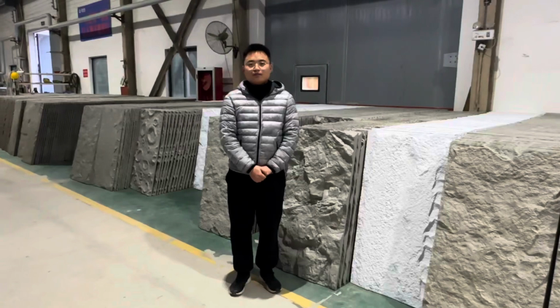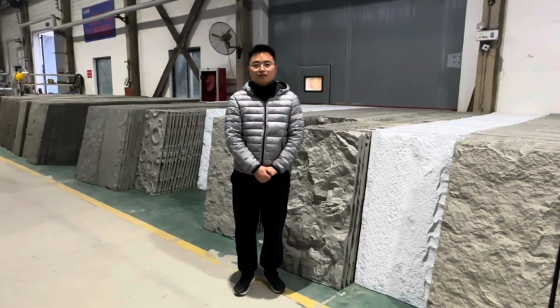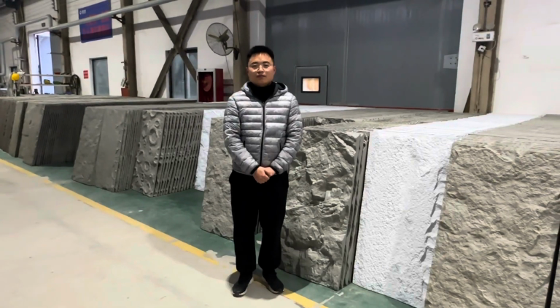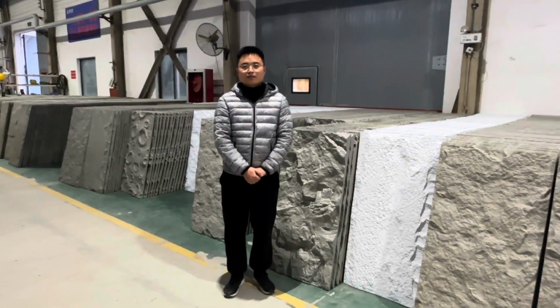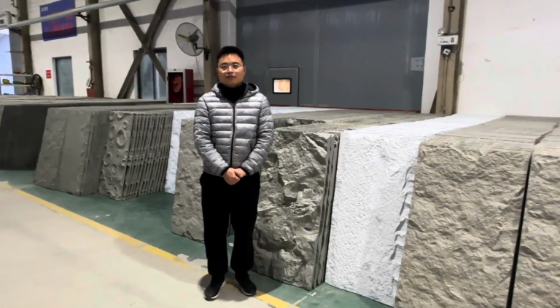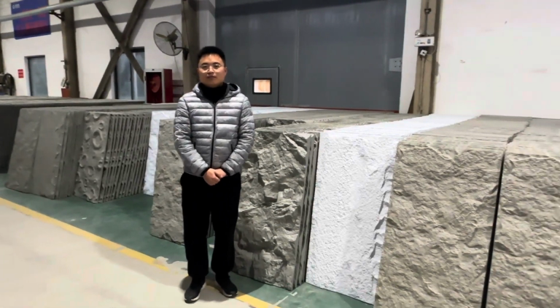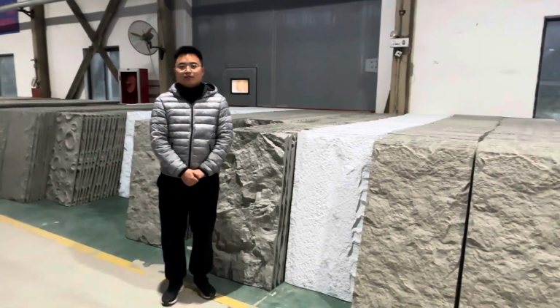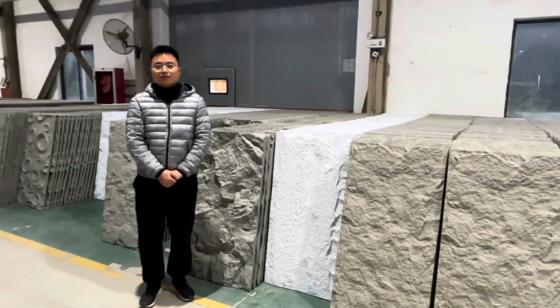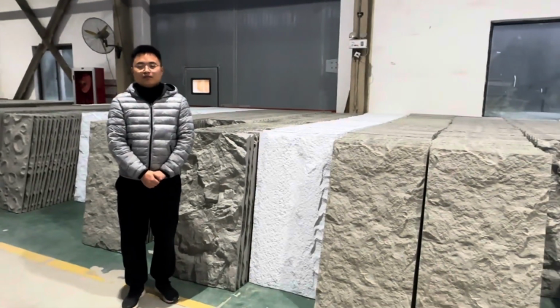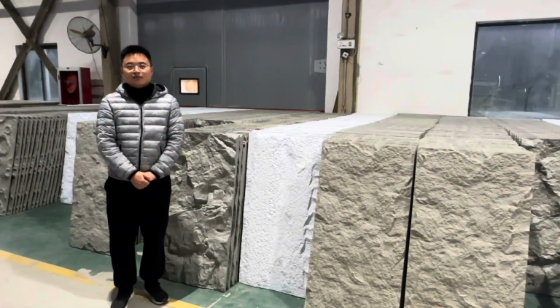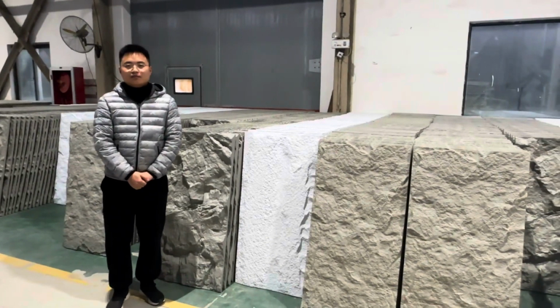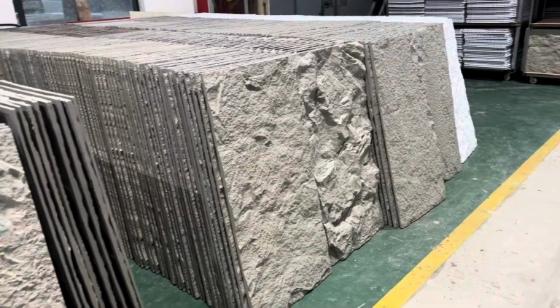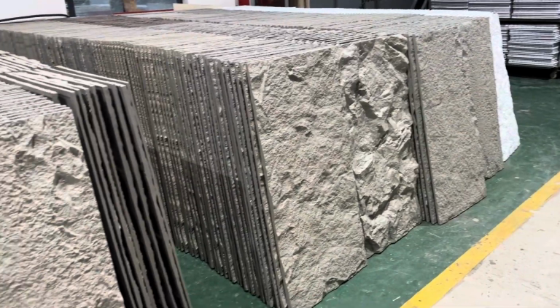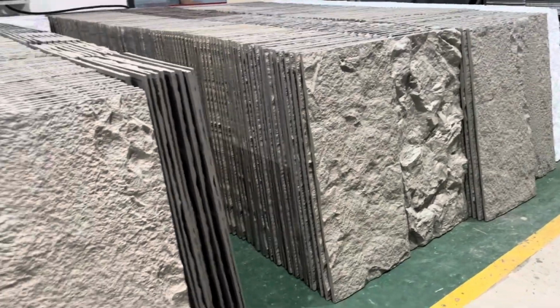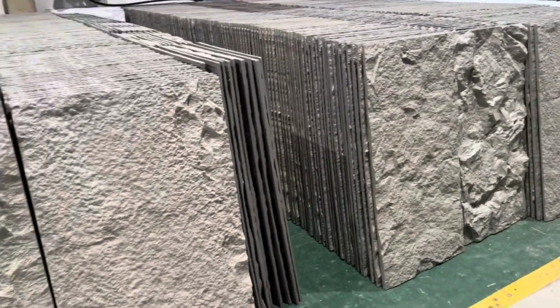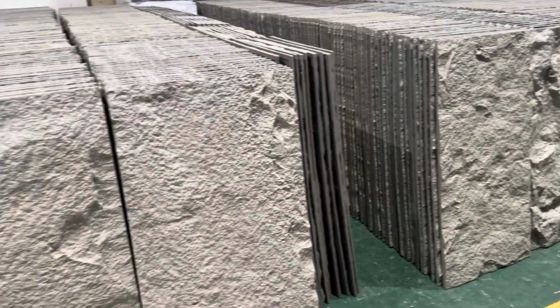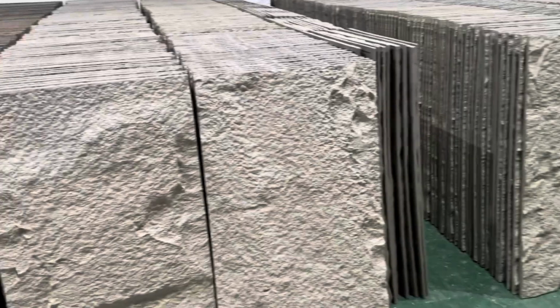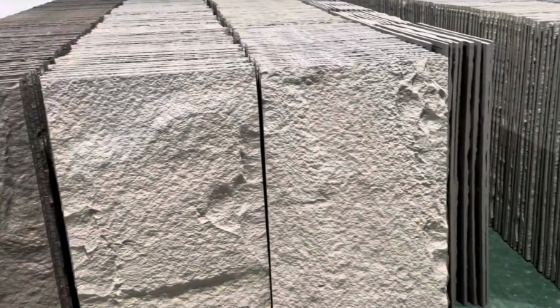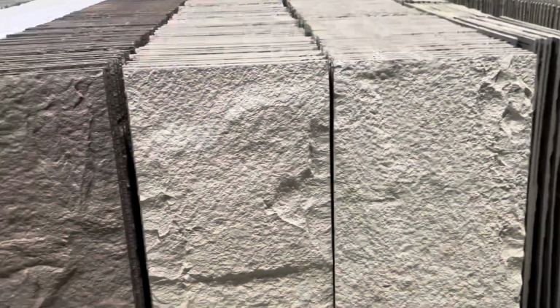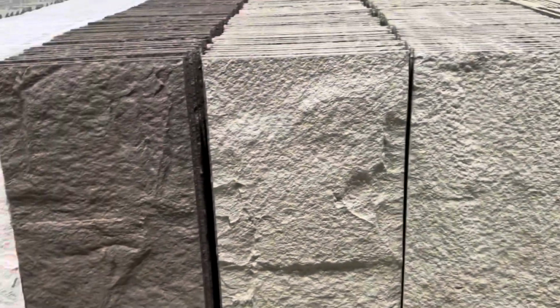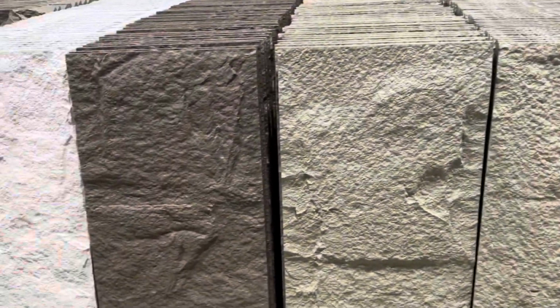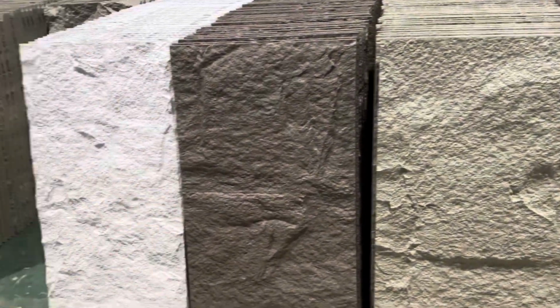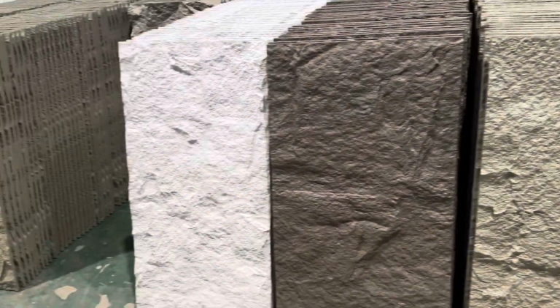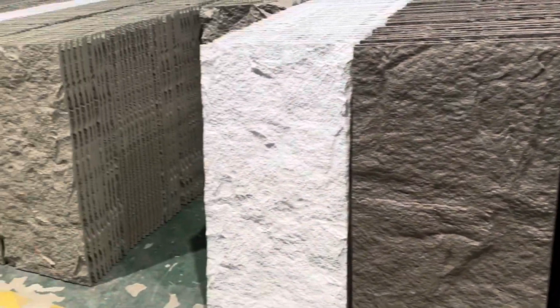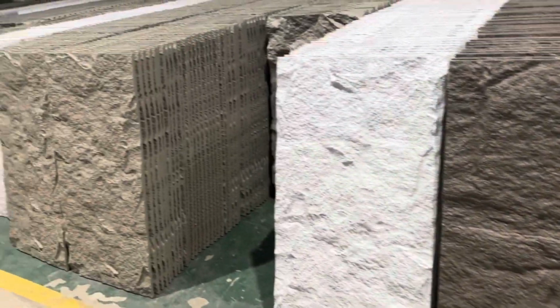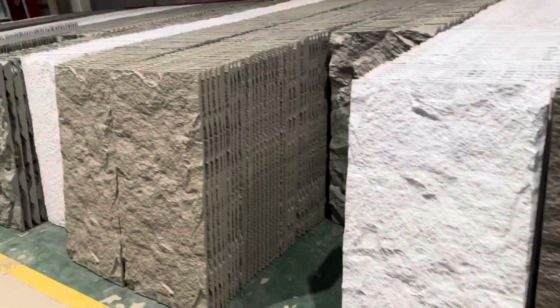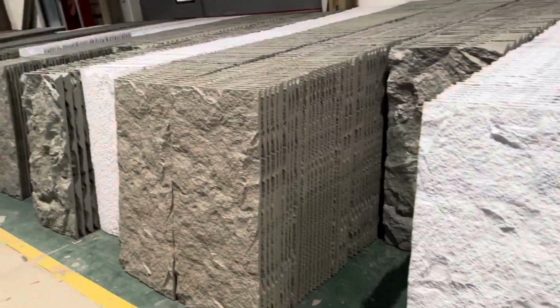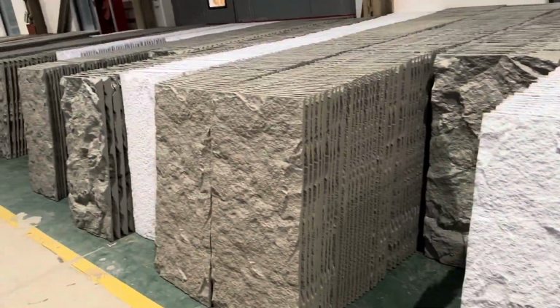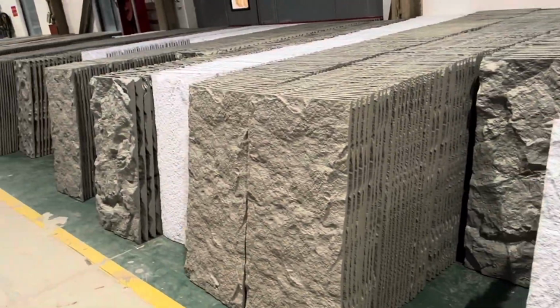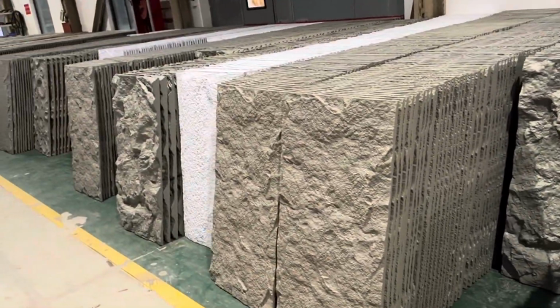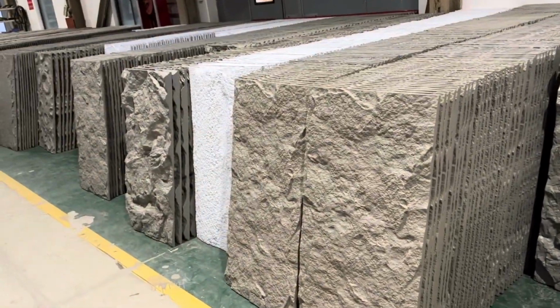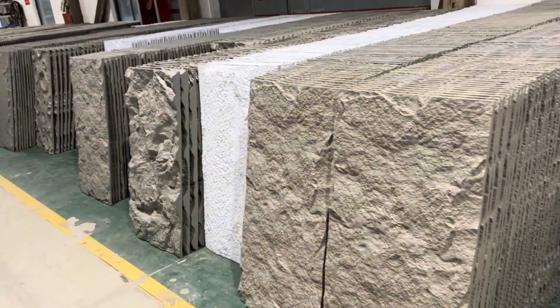Hi, last day to you. This is Edward from Lin Yuze construction material. And here is our Peelstone wall panel, export from the Middle East.